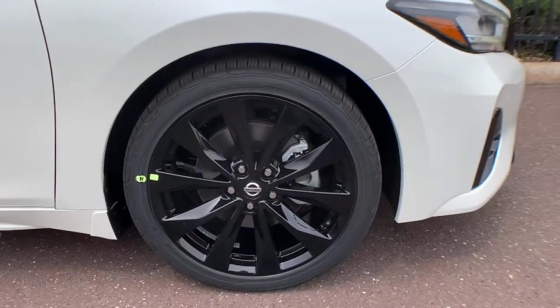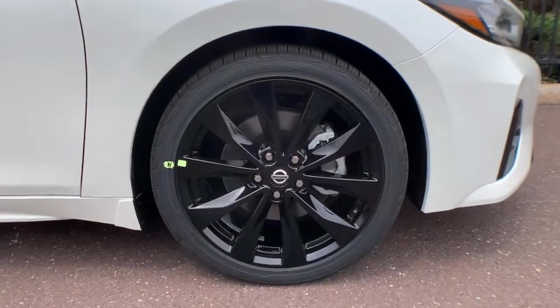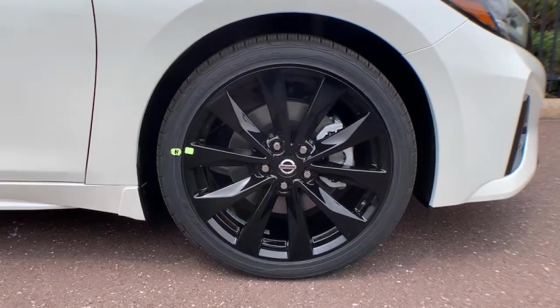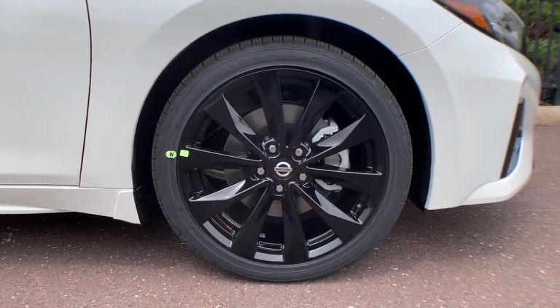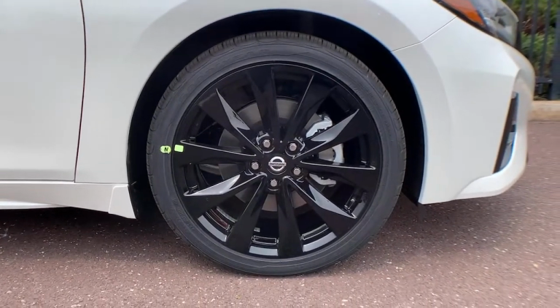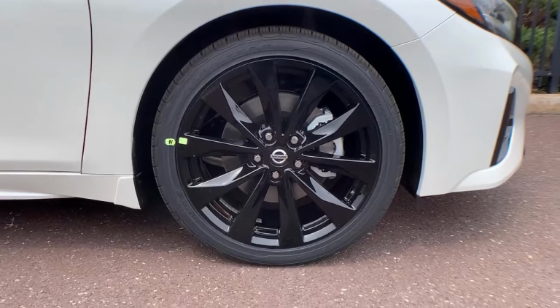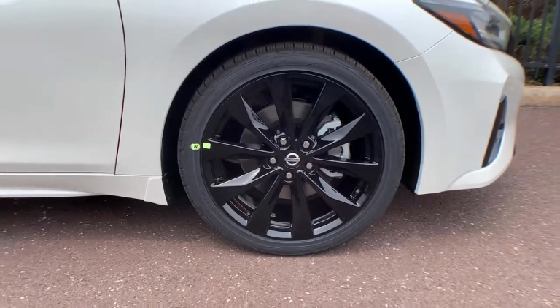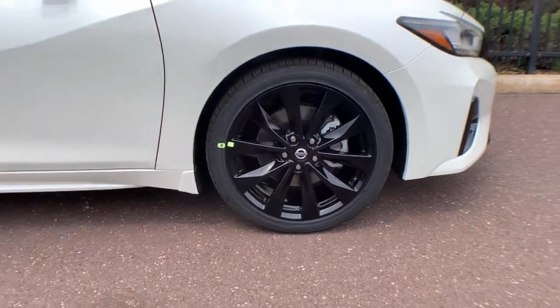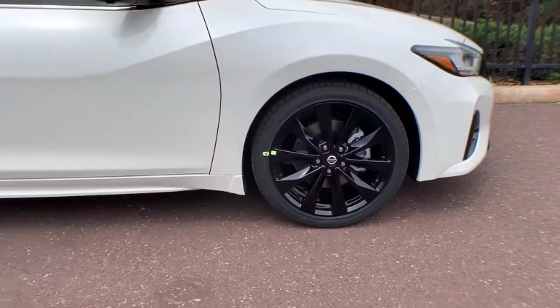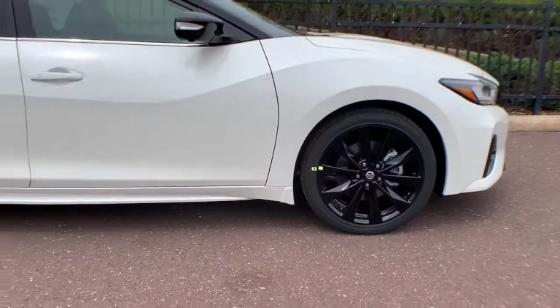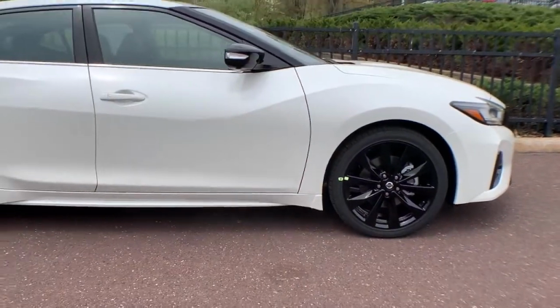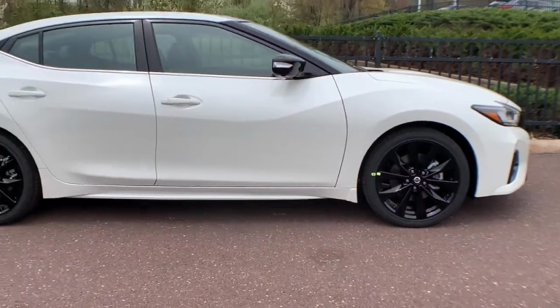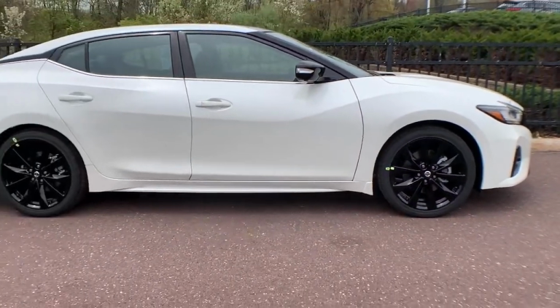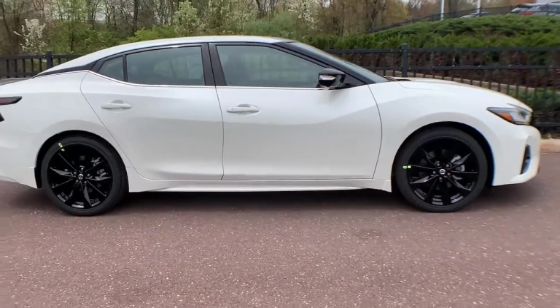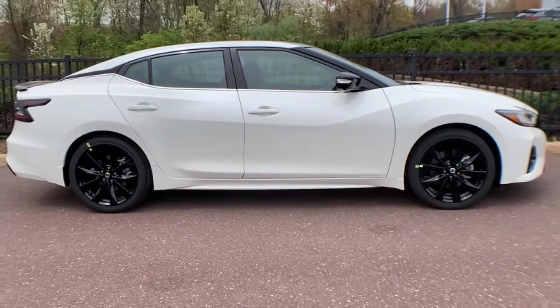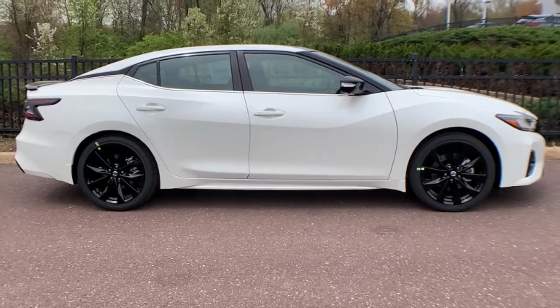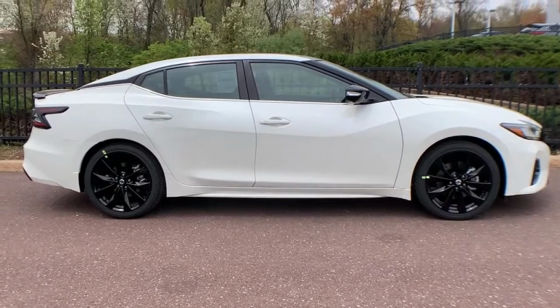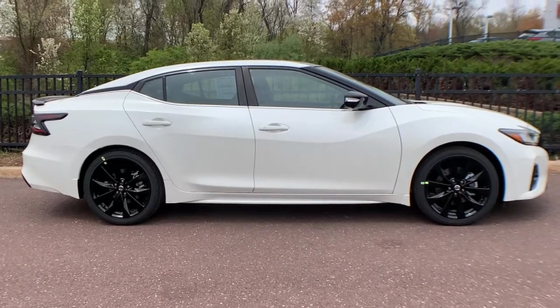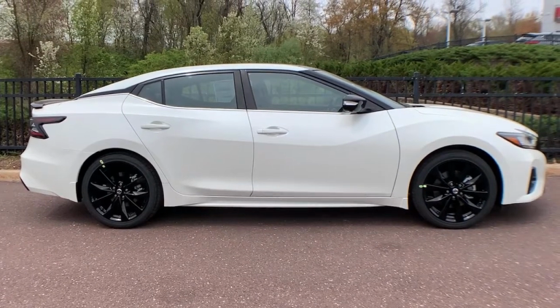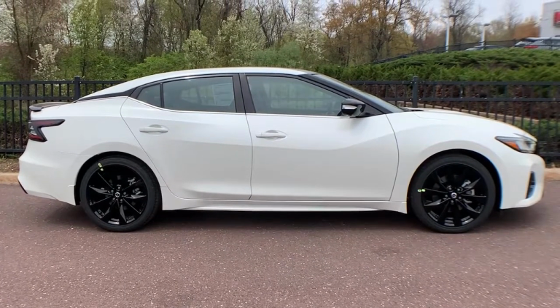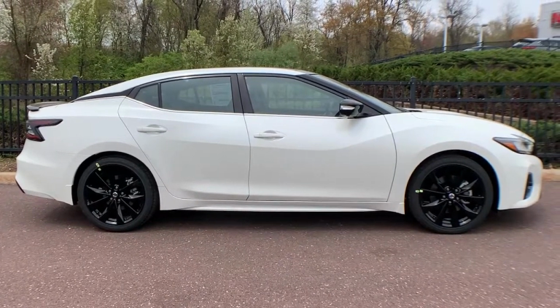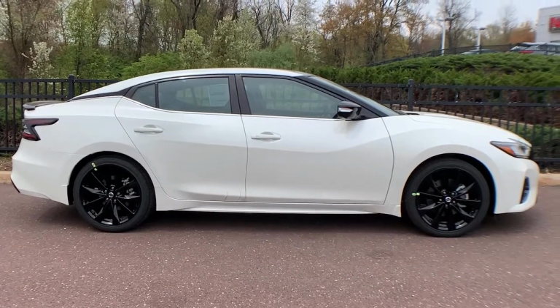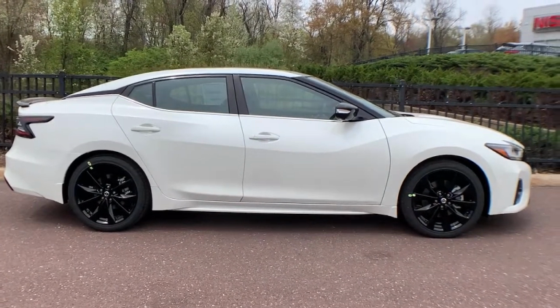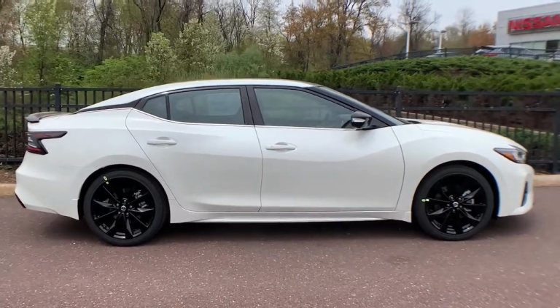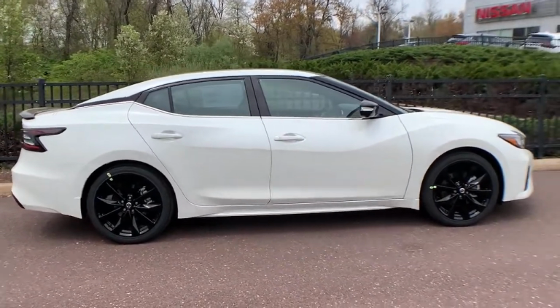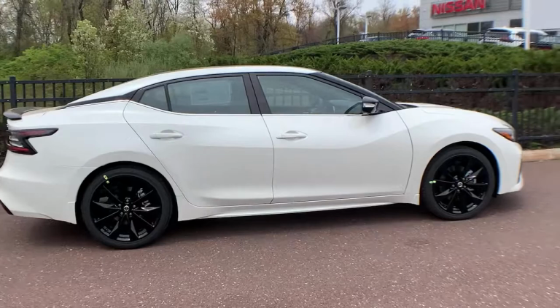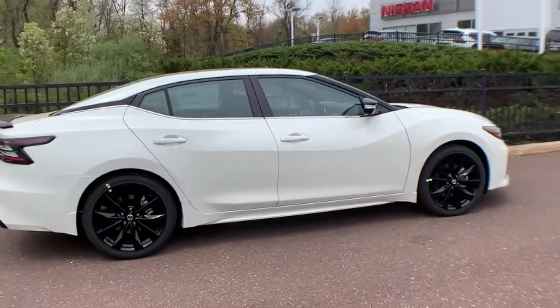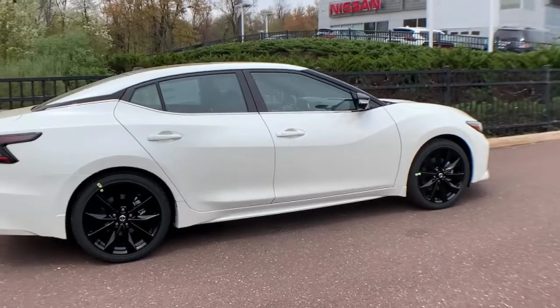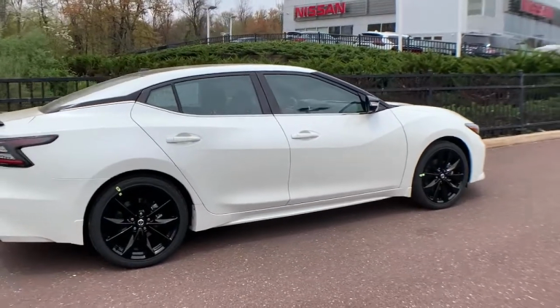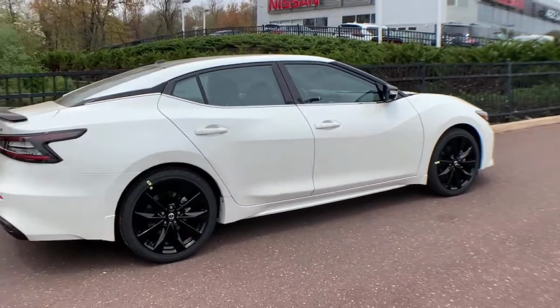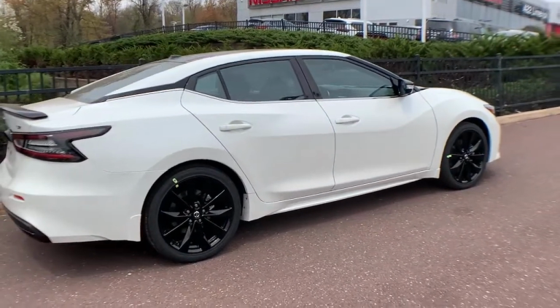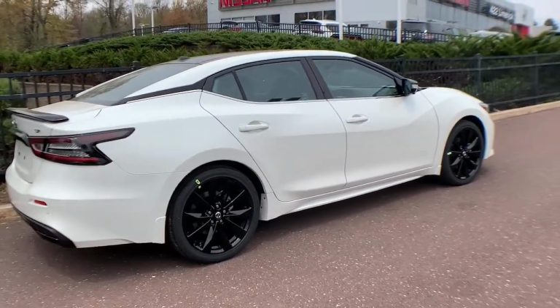All you need to do is relax and enjoy the ride. These are just some of the great options this vehicle comes with: sun/moonroof, navigation system, keyless entry, fog lamps, premium sound system, and satellite radio.